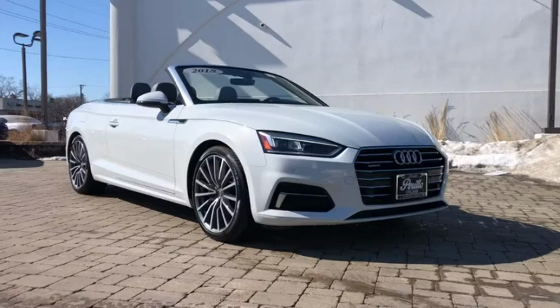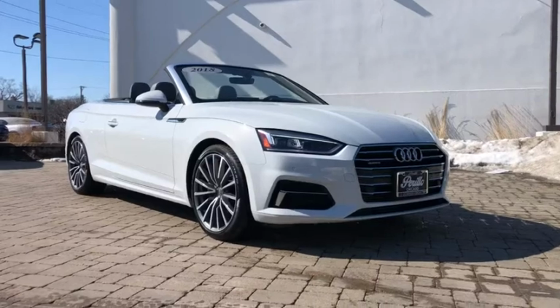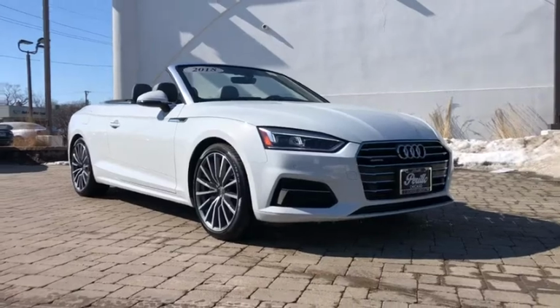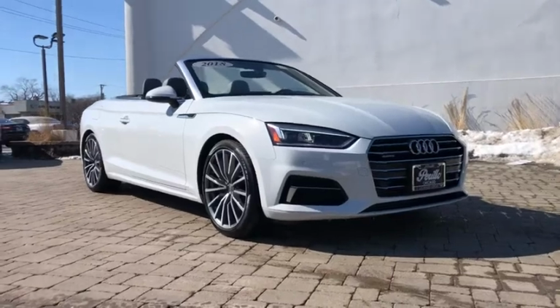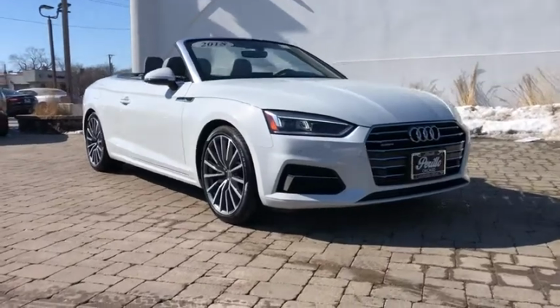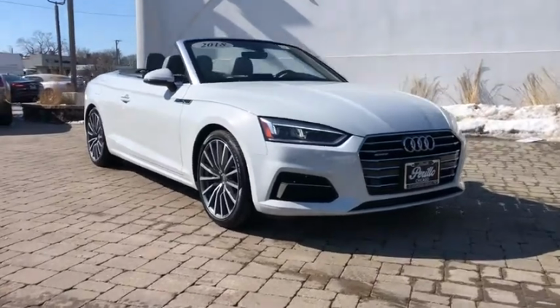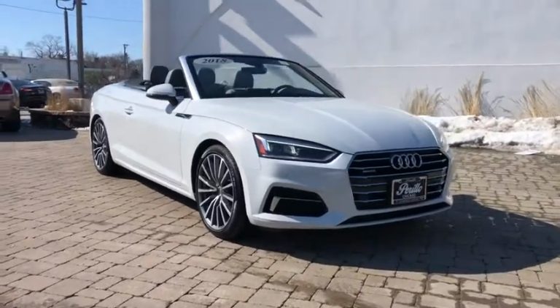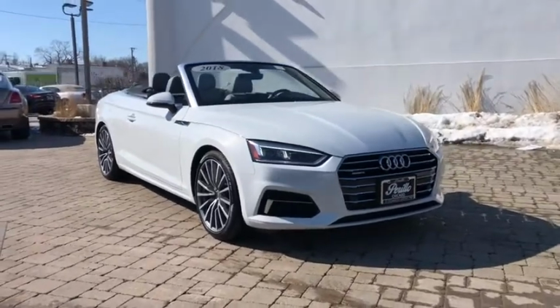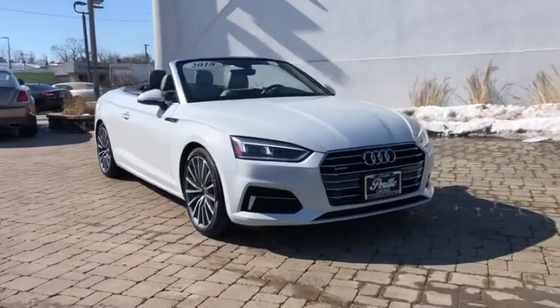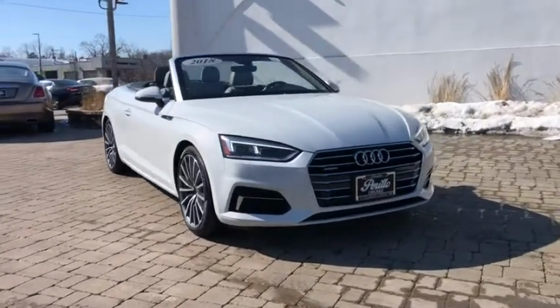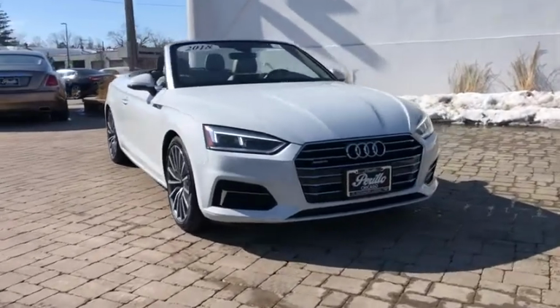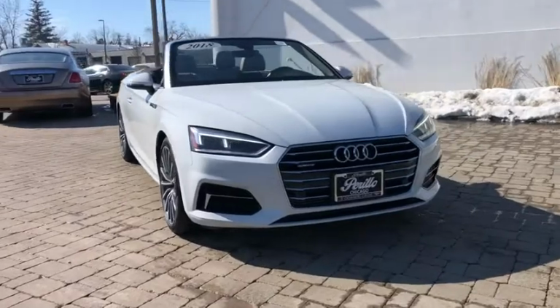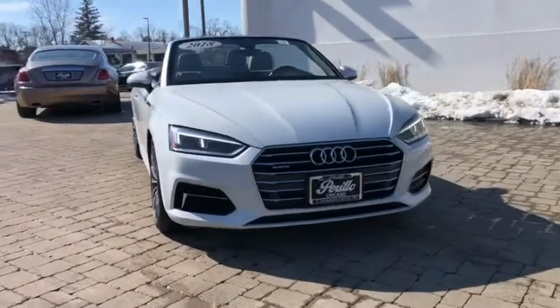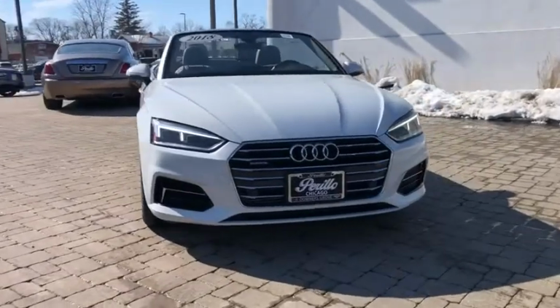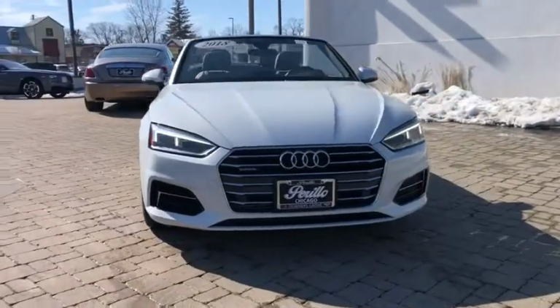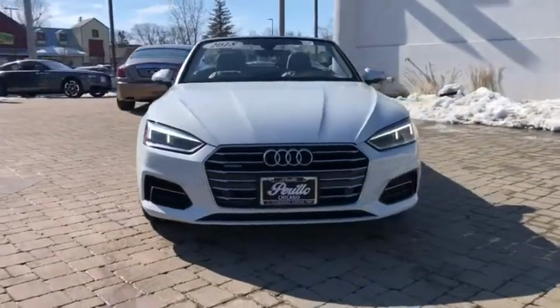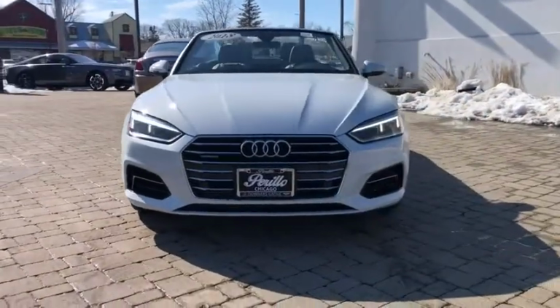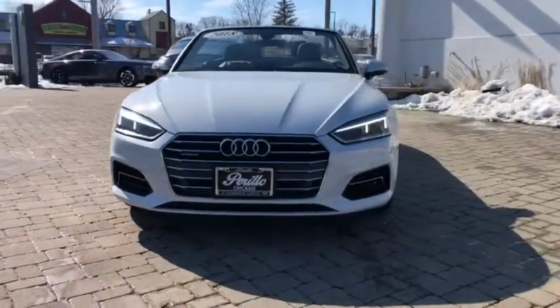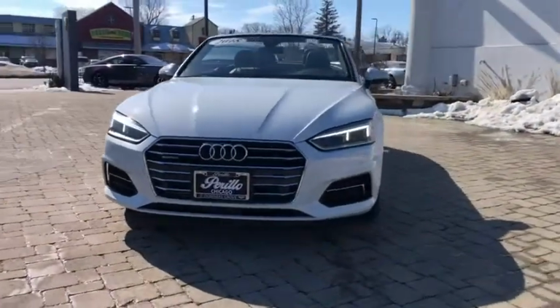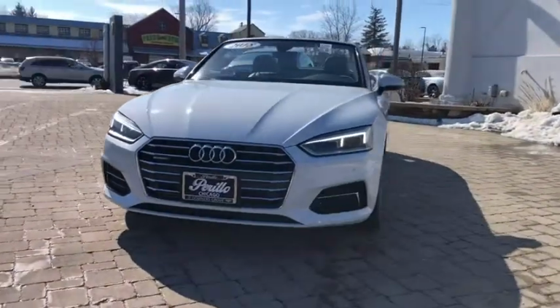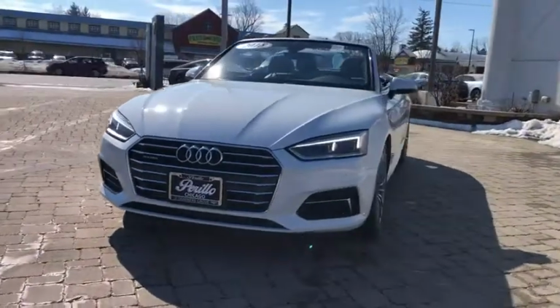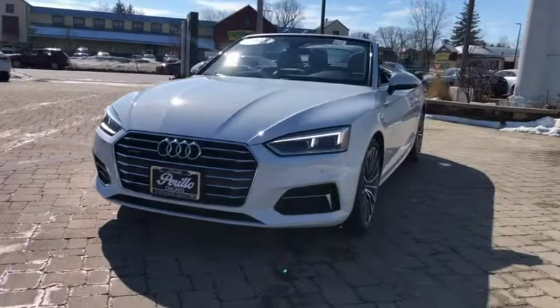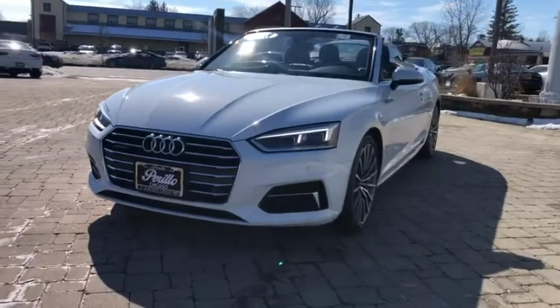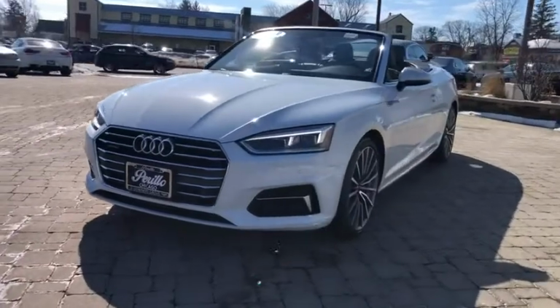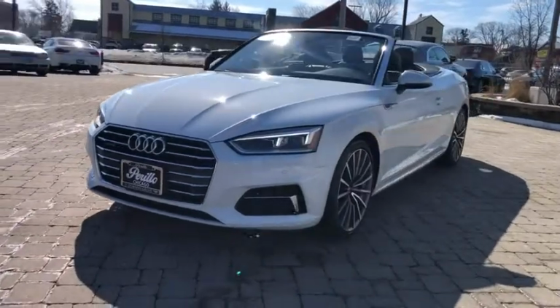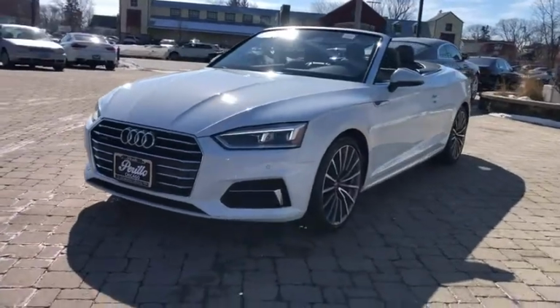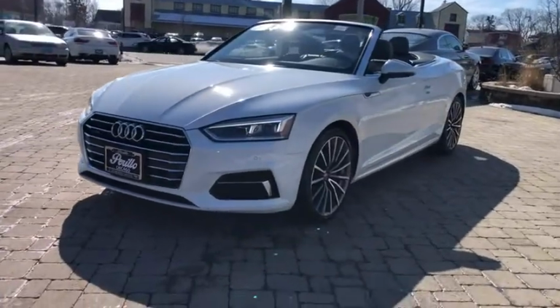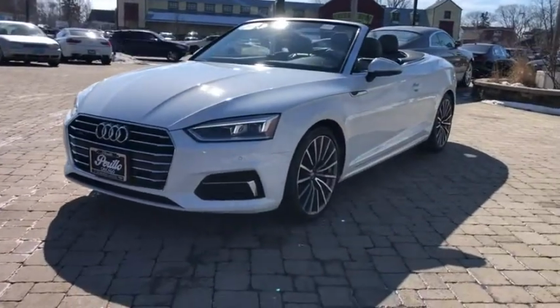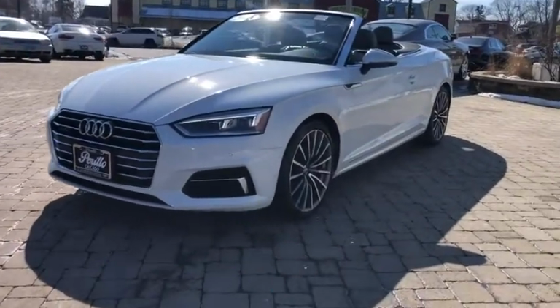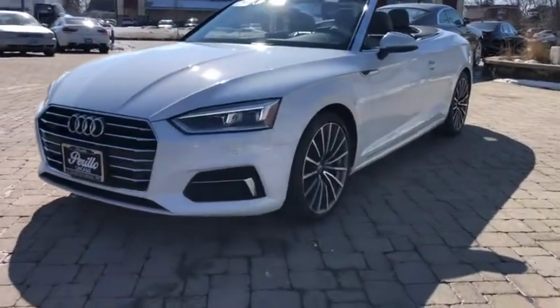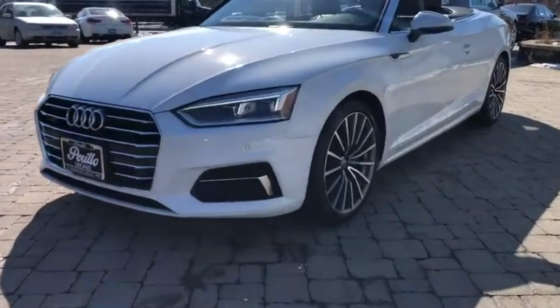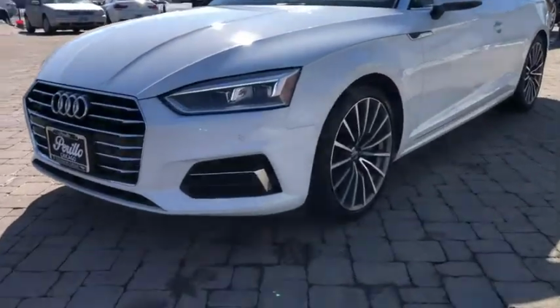Stop by and take a look at the 2018 Audi Cabriolet. The Audi Cabriolet — solid German engineering. A smooth powertrain with a comfy interior will have you riding in luxury. This vehicle has less than 35,000 miles.